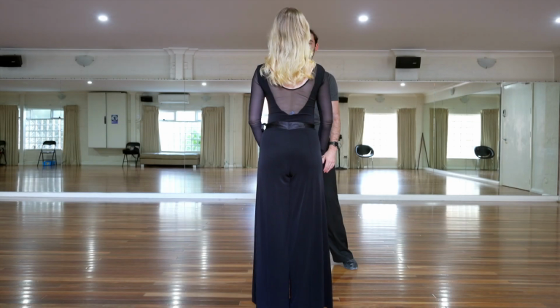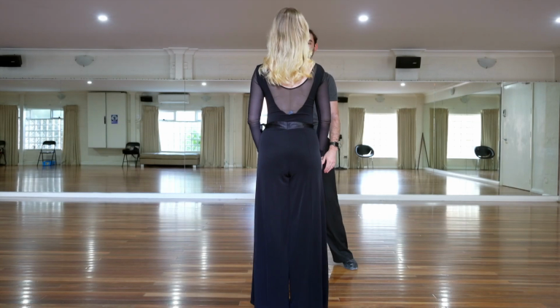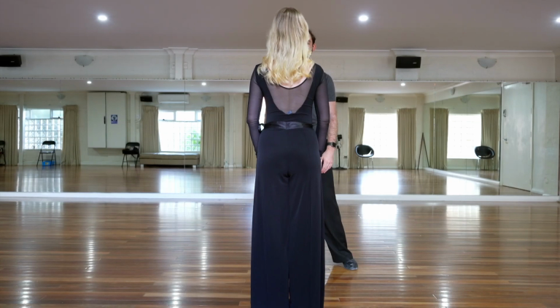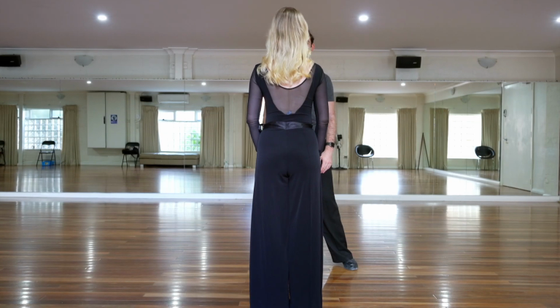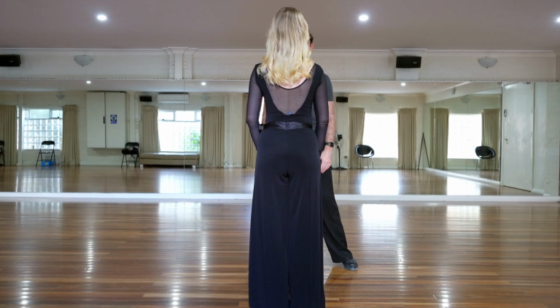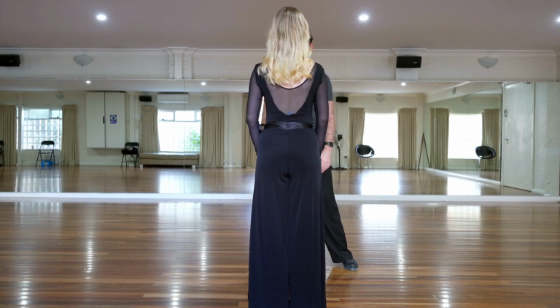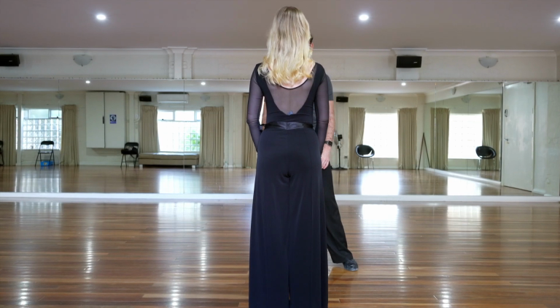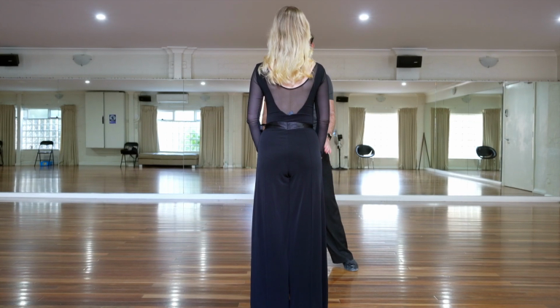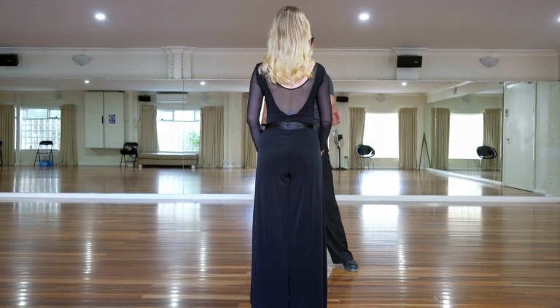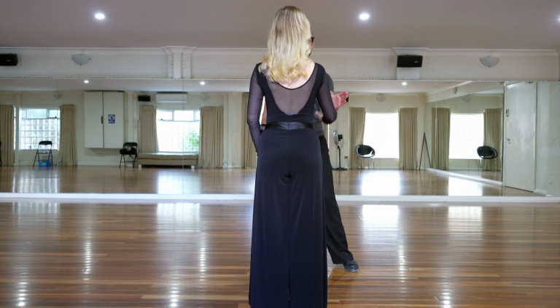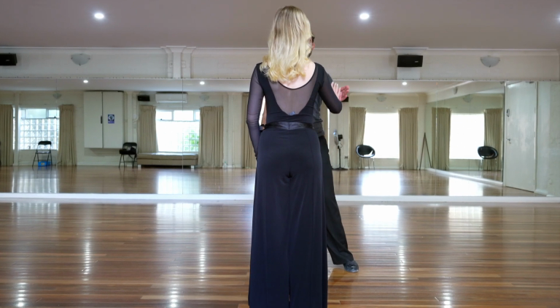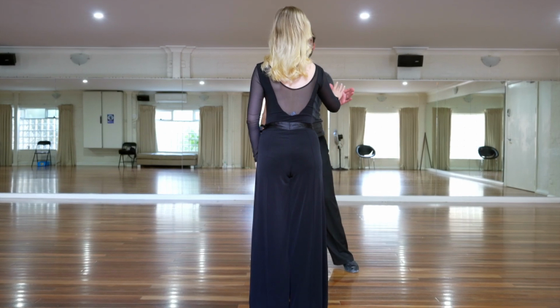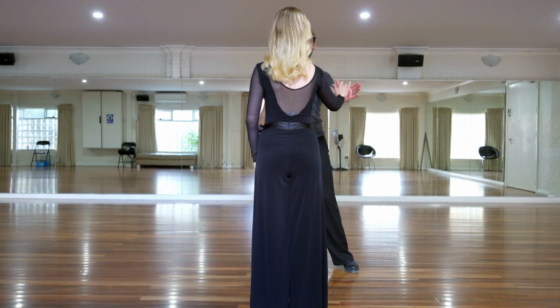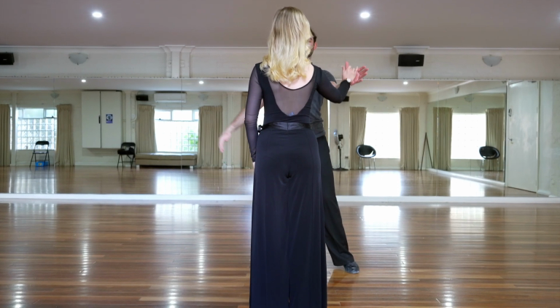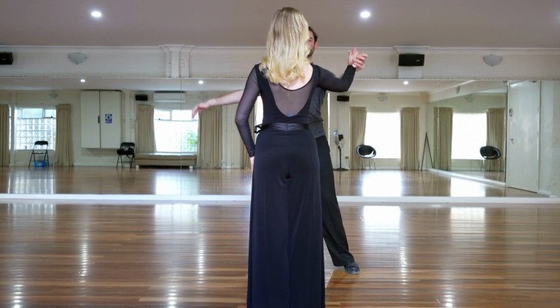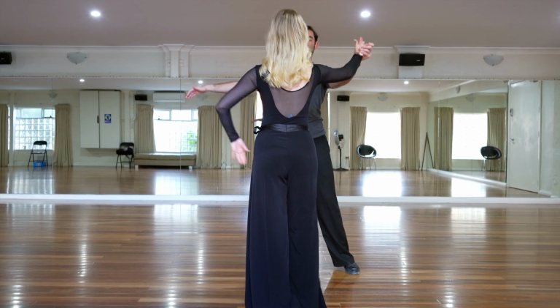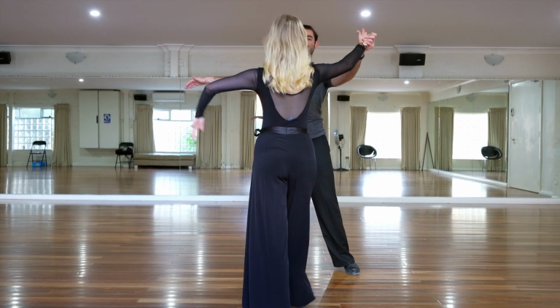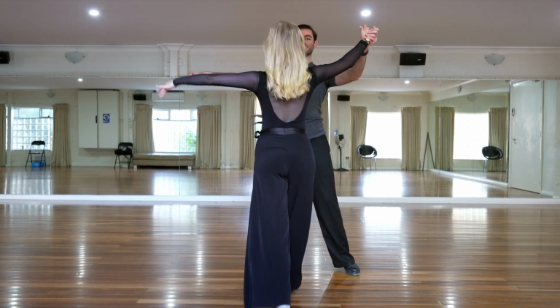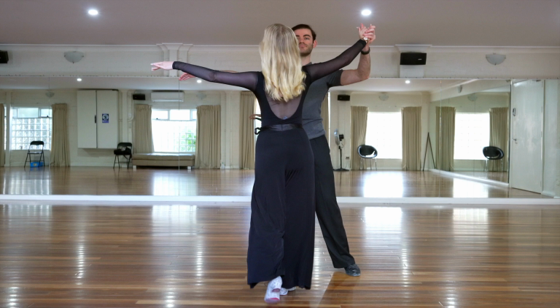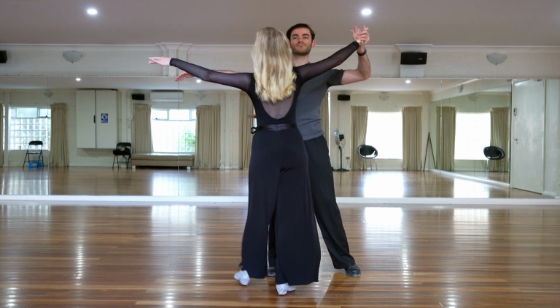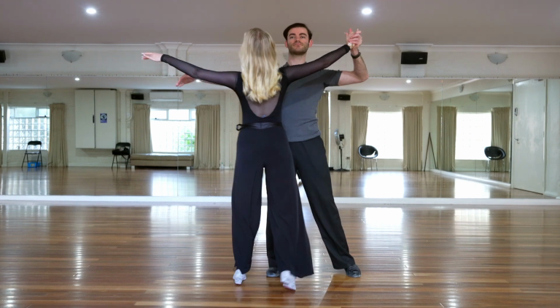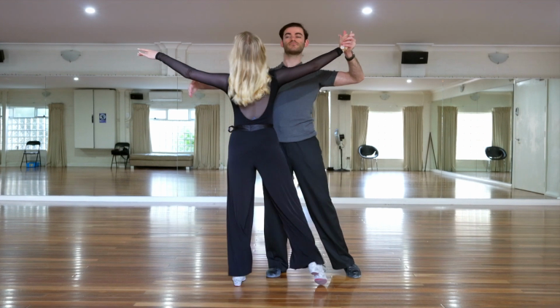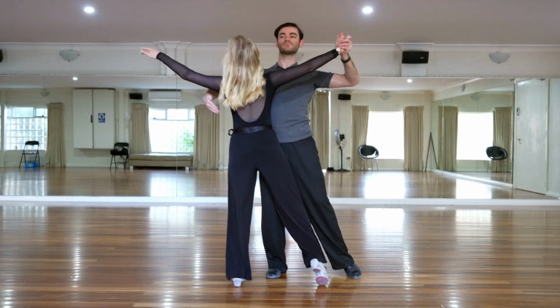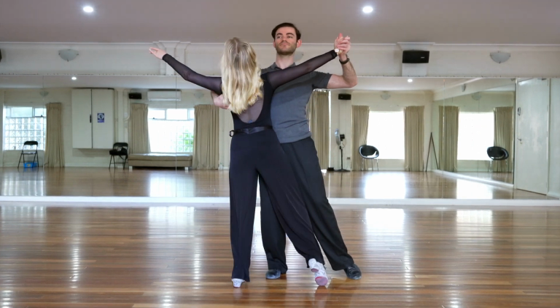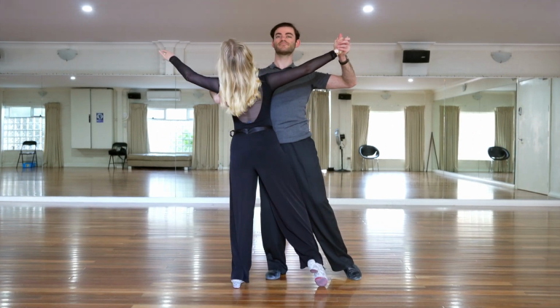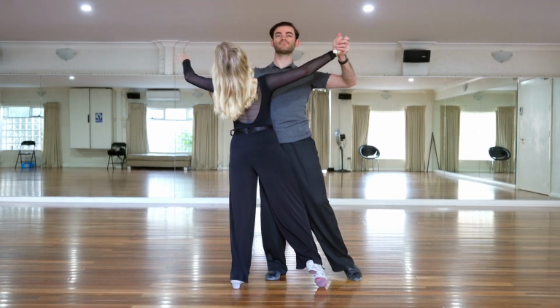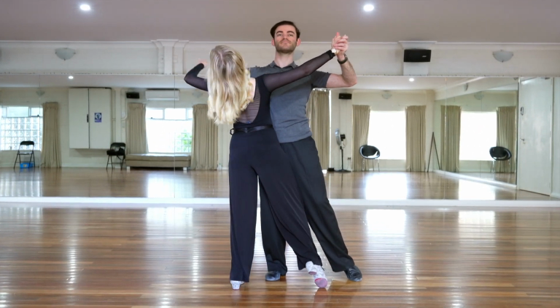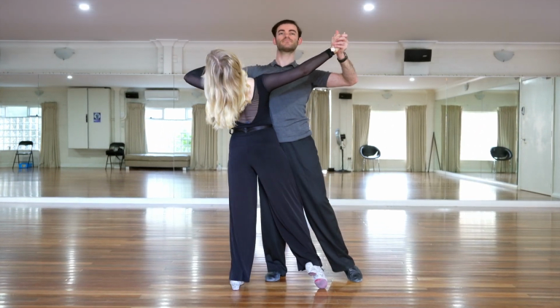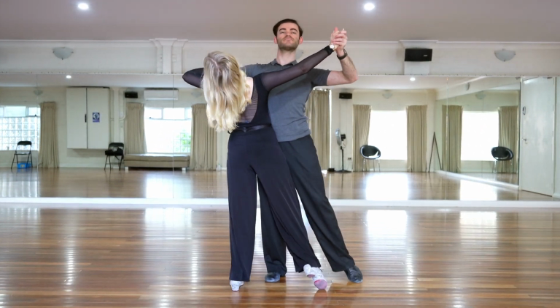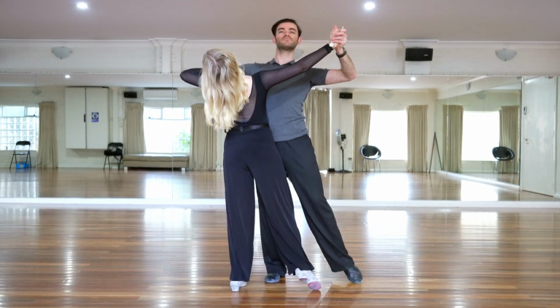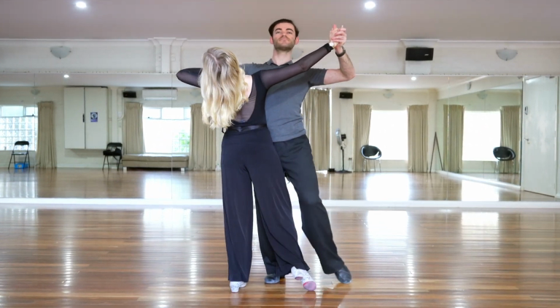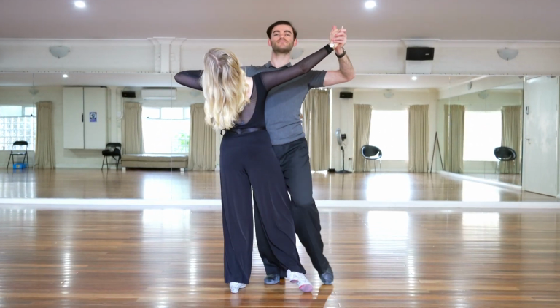By acknowledging the different speeds of turn, it allows us to stay in a nice clear position relative to our partner.